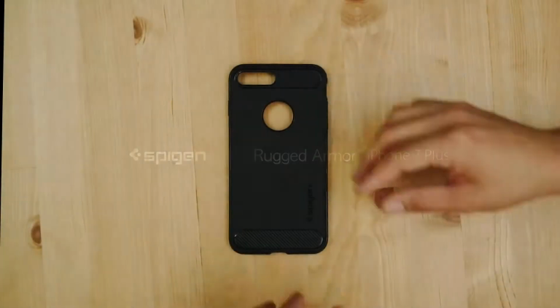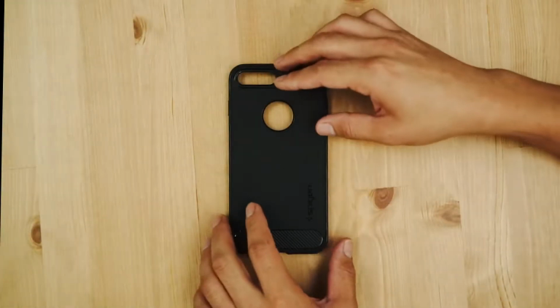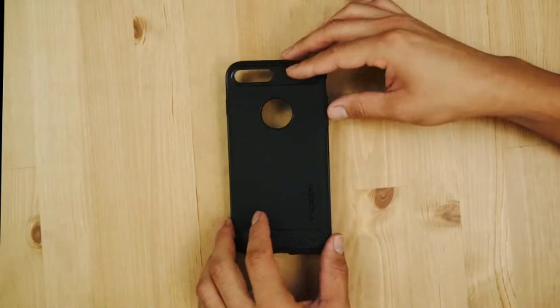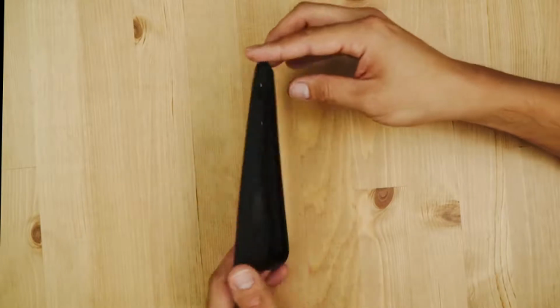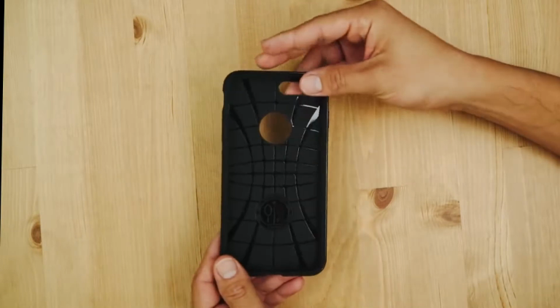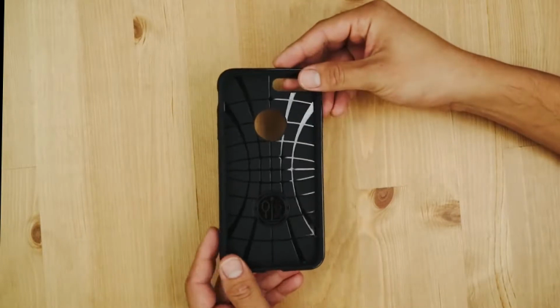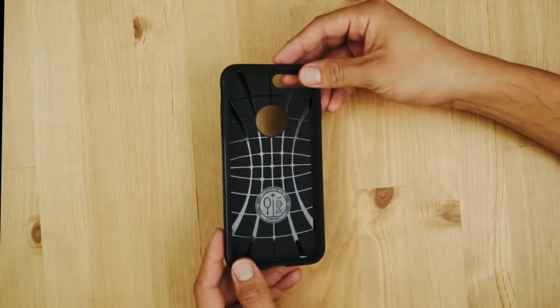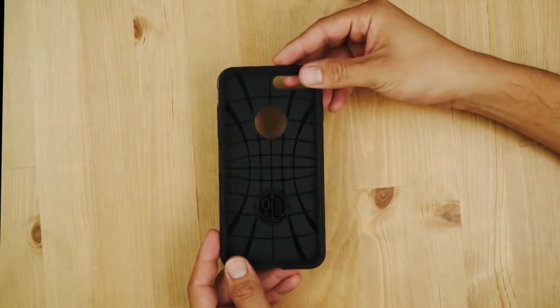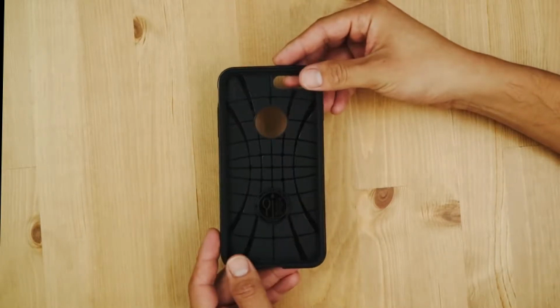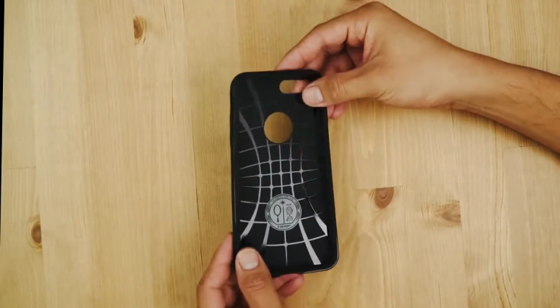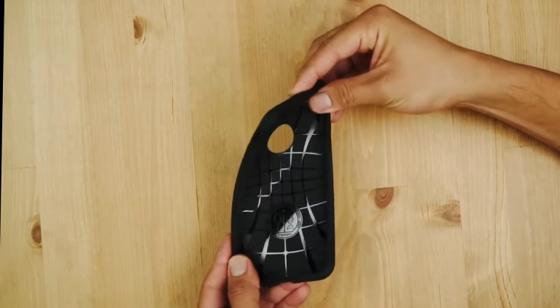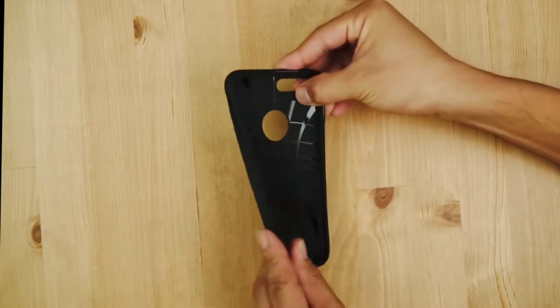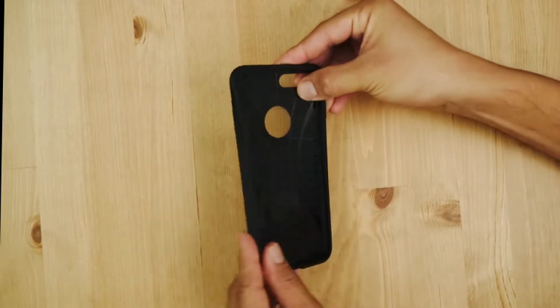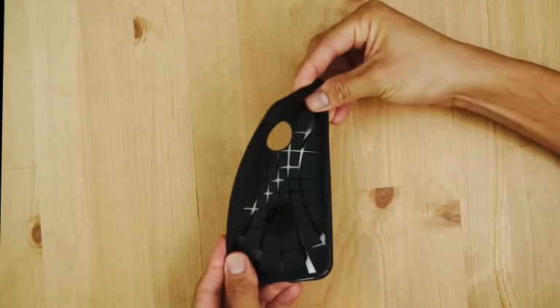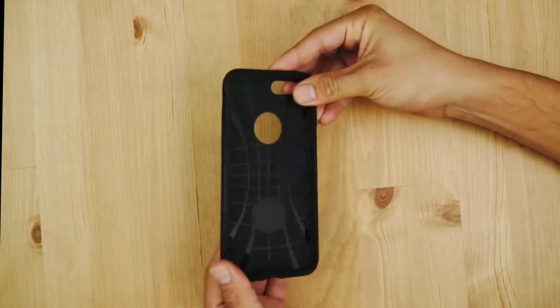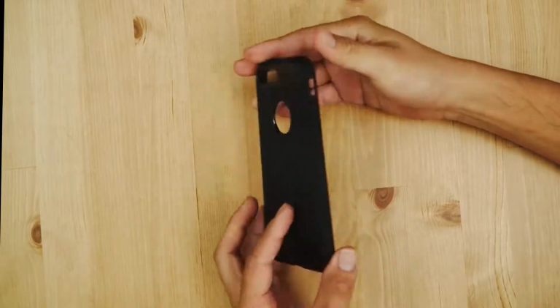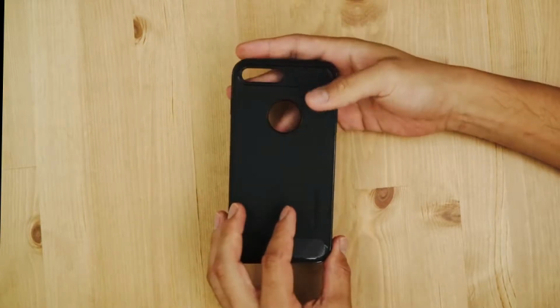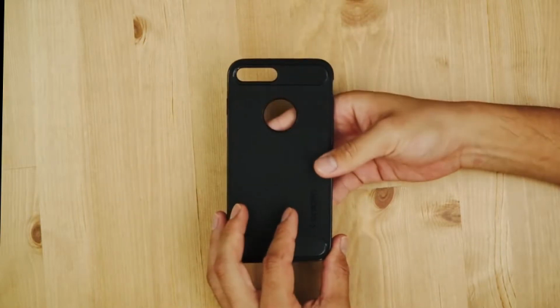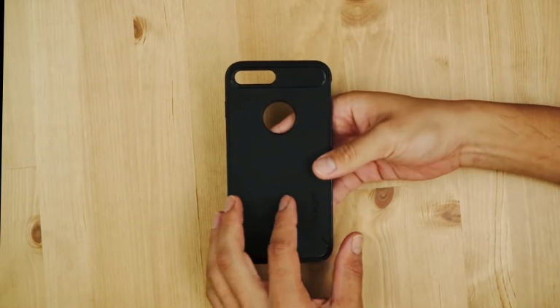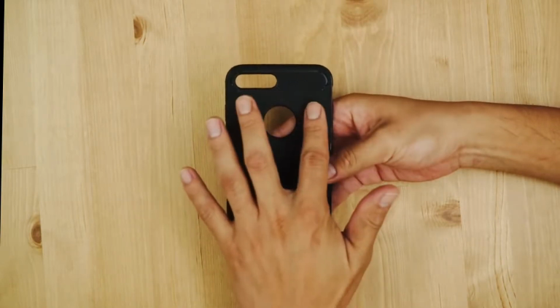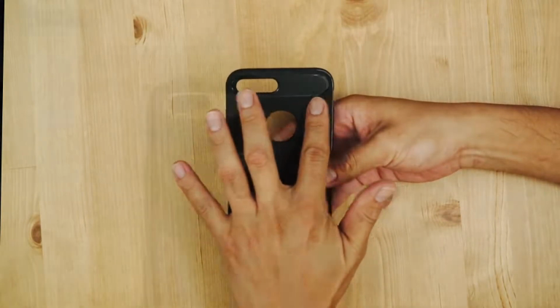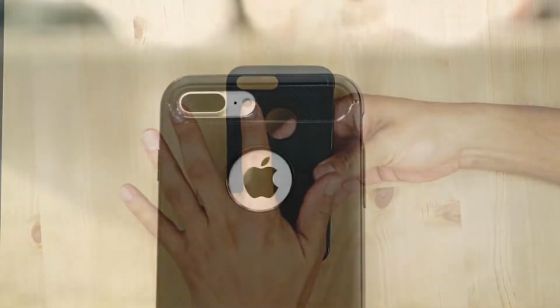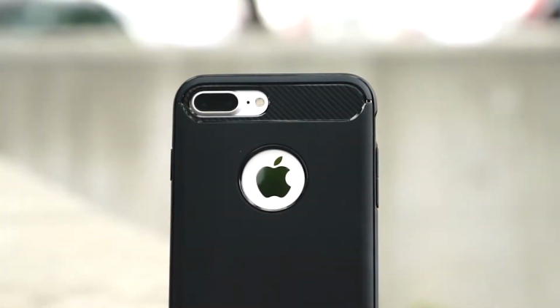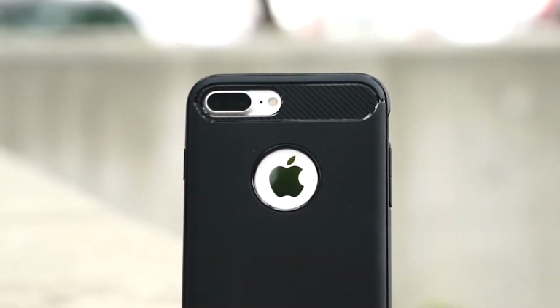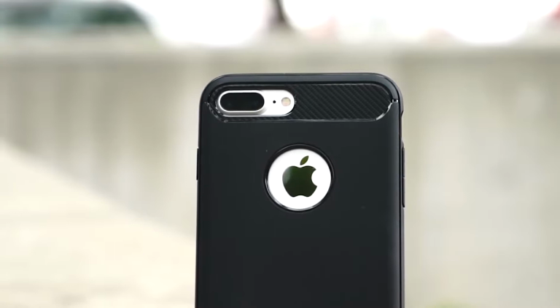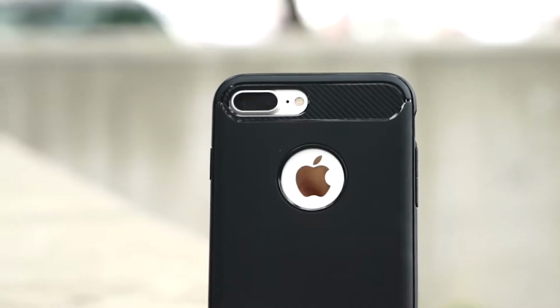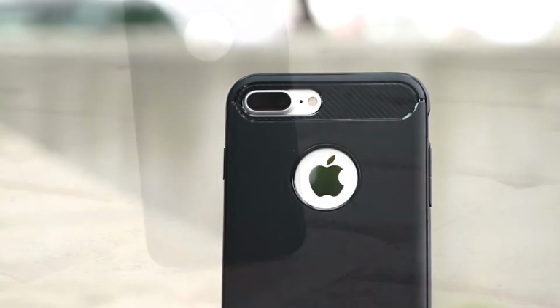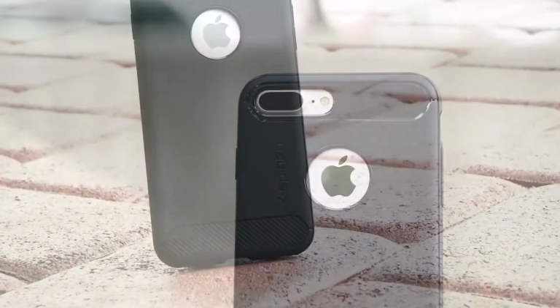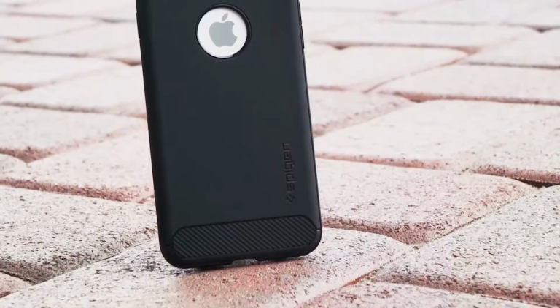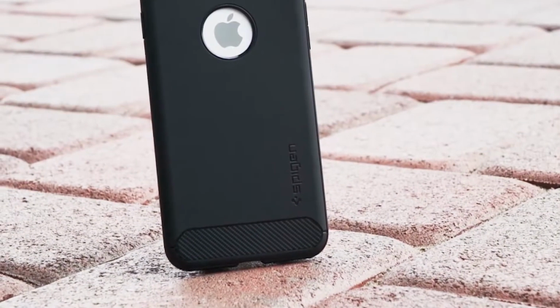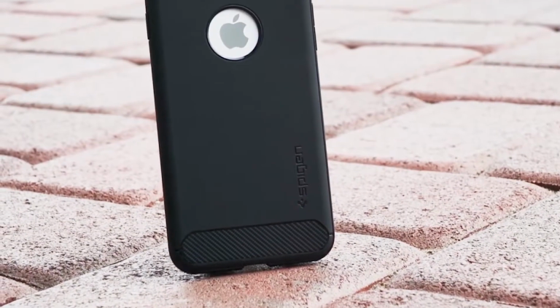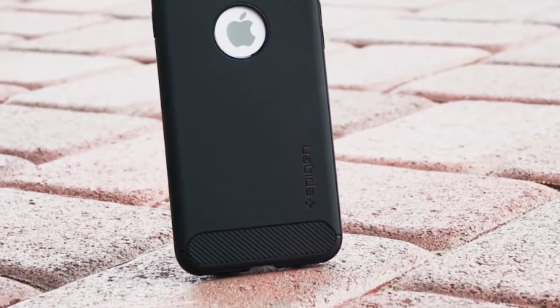As you see here, our rugged armor is made of a single, flexible TPU layer that's also shock absorbent with its inner spiderweb design and air cushion technology. But what makes our rugged armor distinct is its sleek, matte black look with carbon fiber textures to give it the premium look.